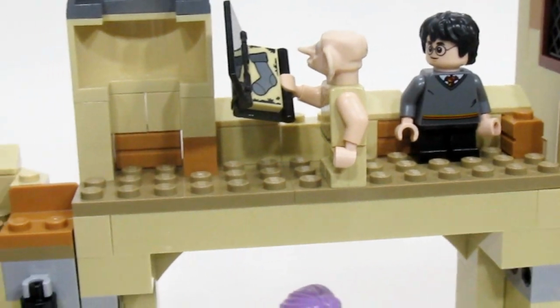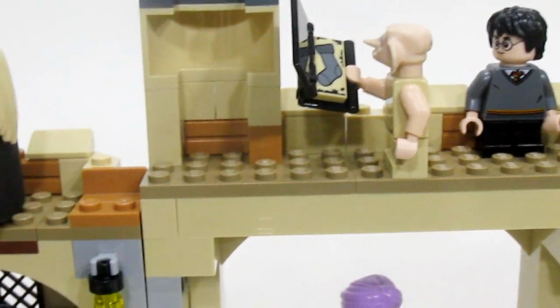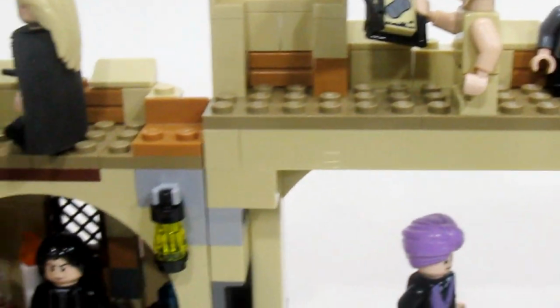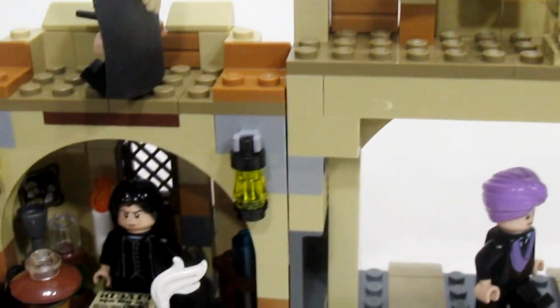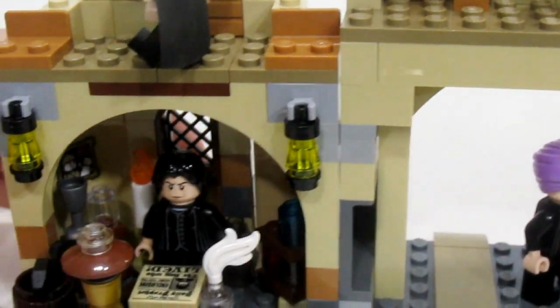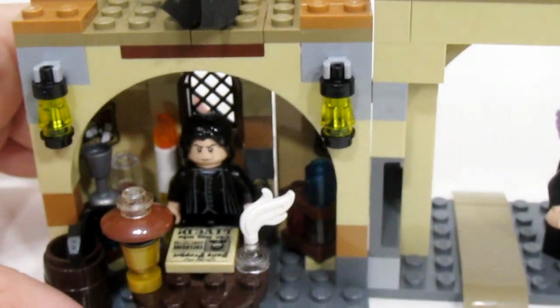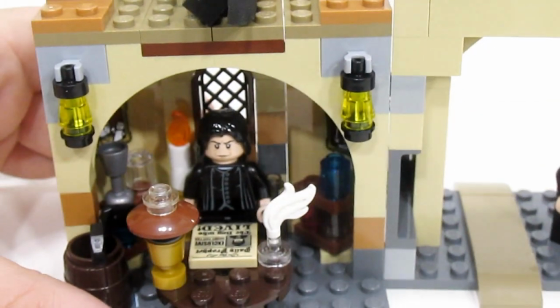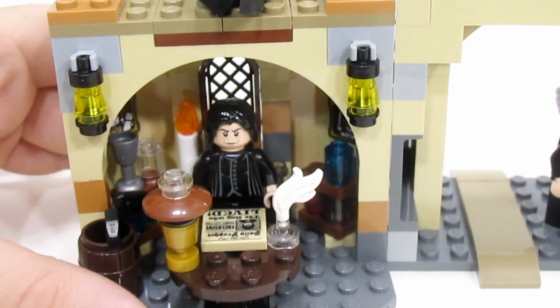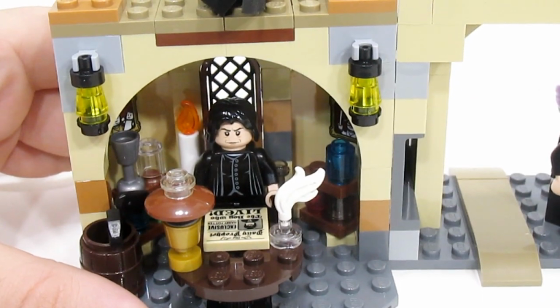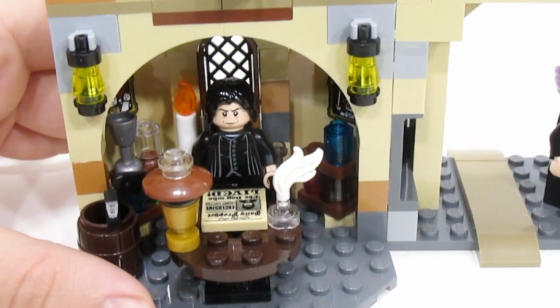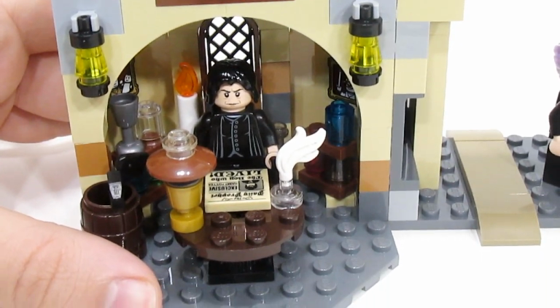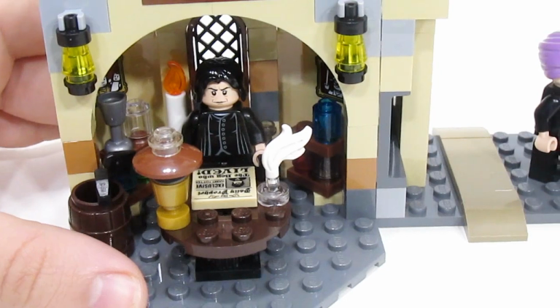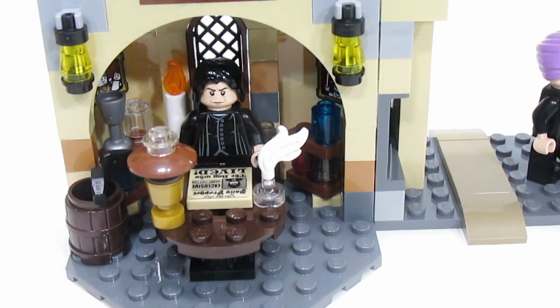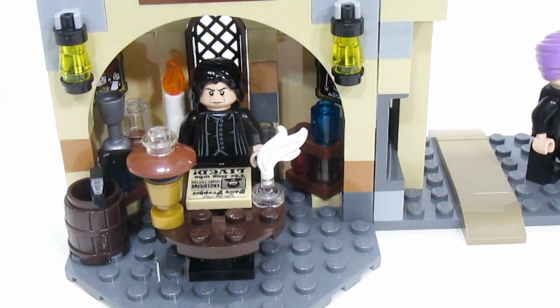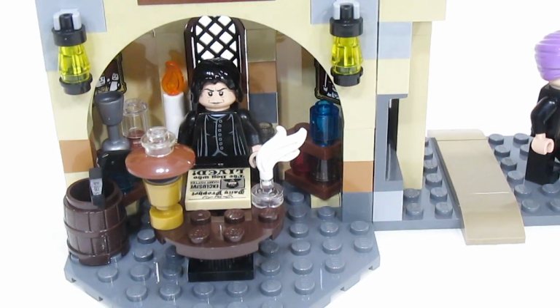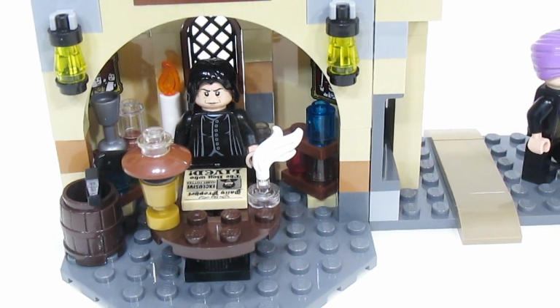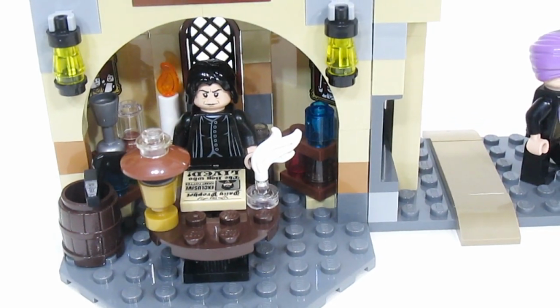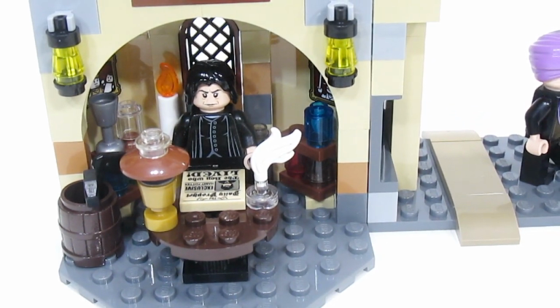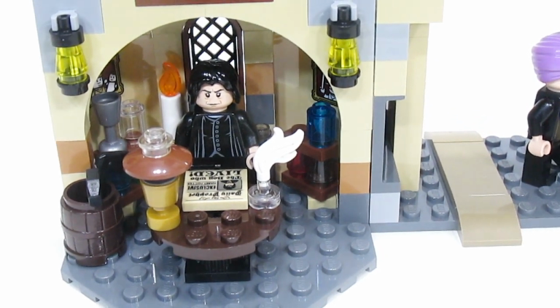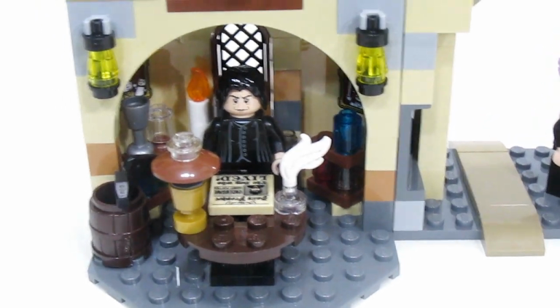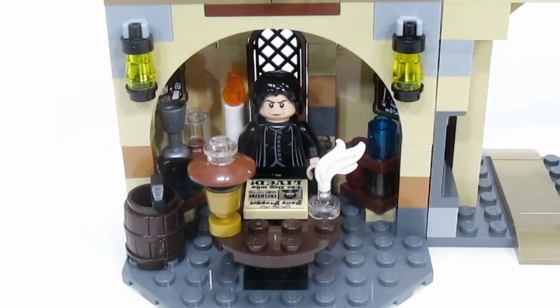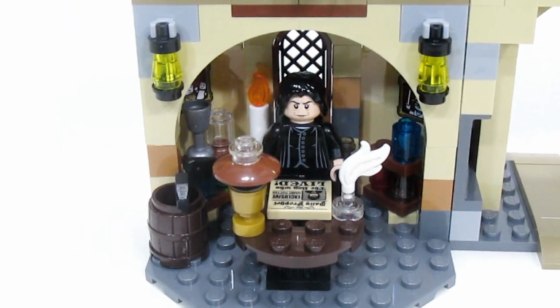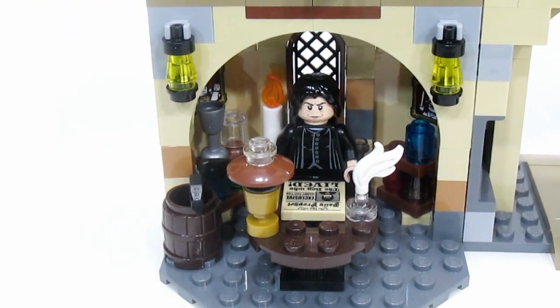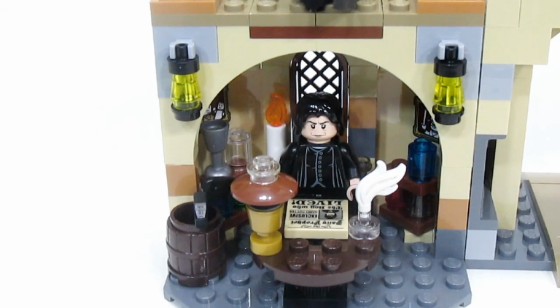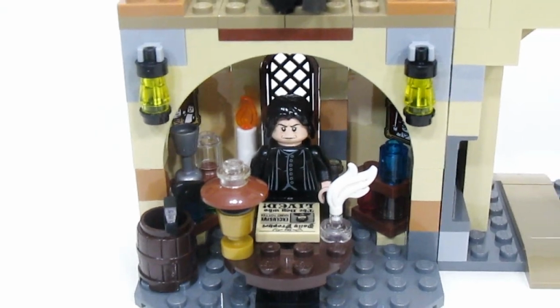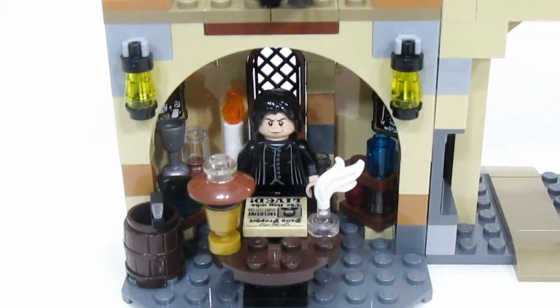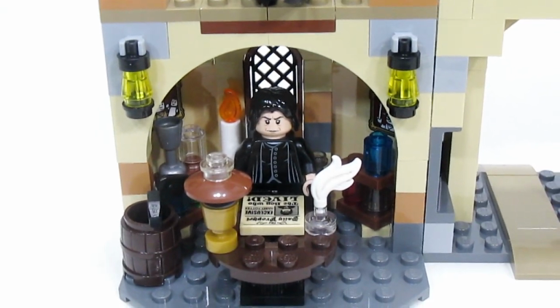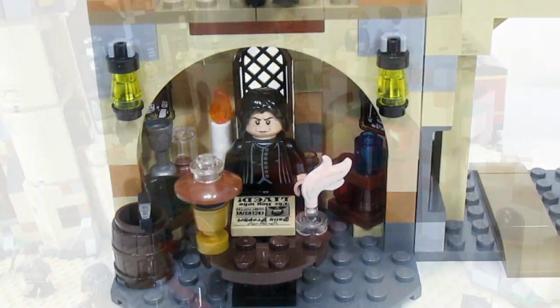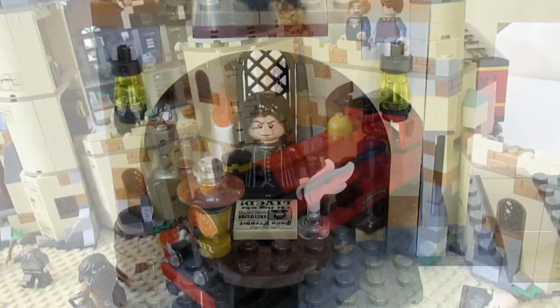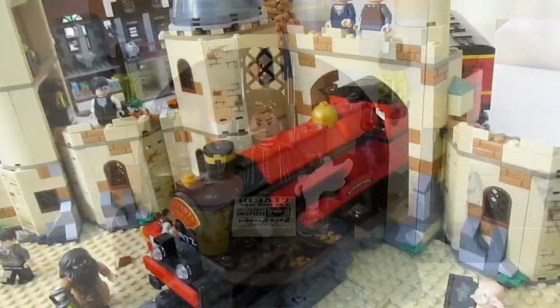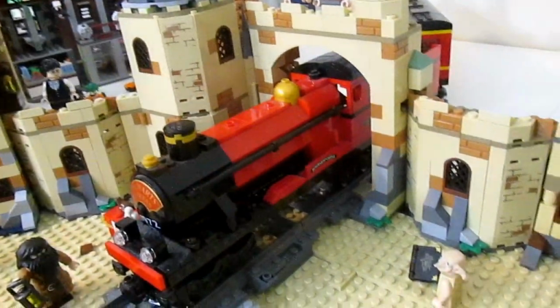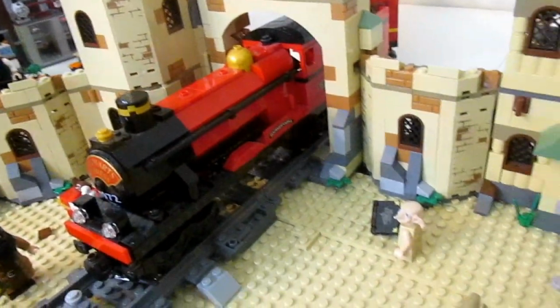Coming along down here, this is Snape's office, and this is a very cool room. Inside there are lots of details, like a copy of the Daily Prophet. Snape also has pictures on the back of his walls and a candle.